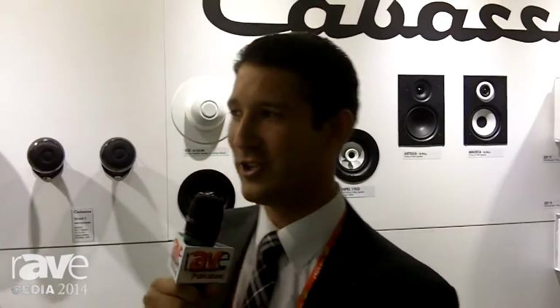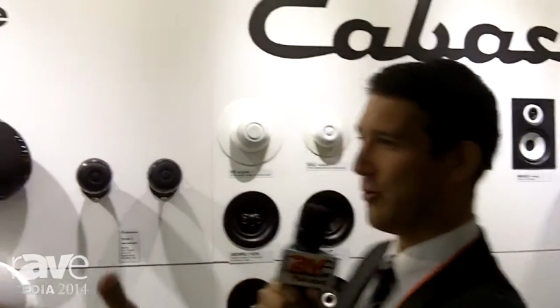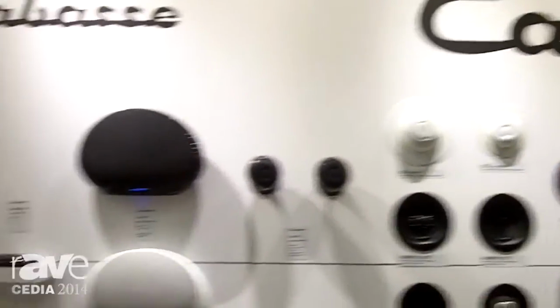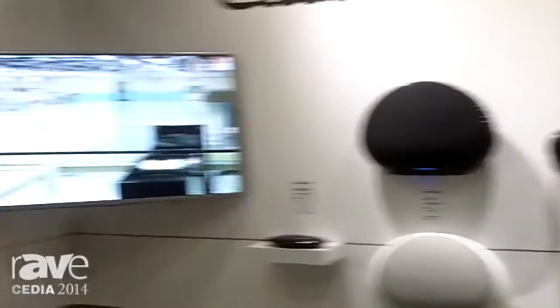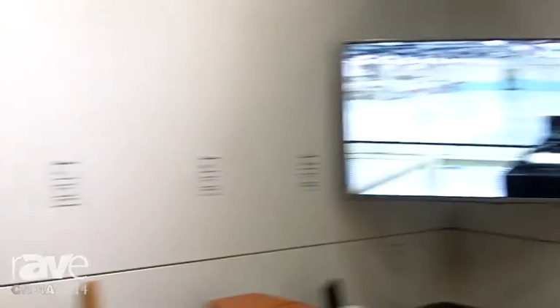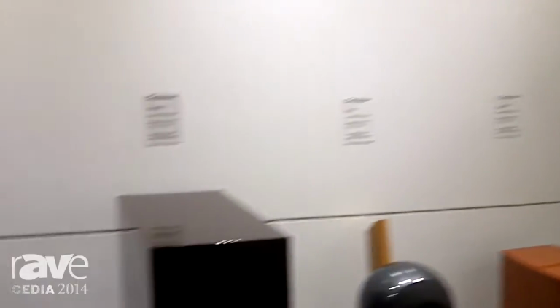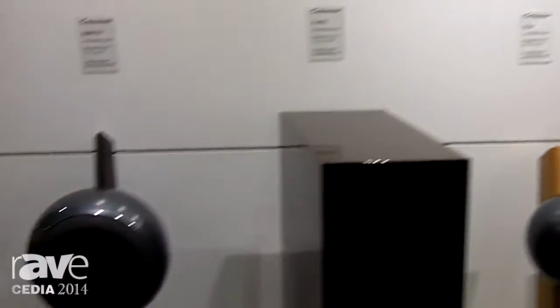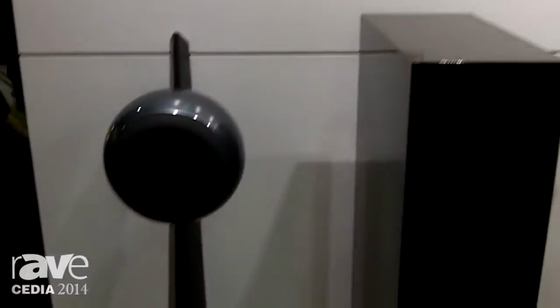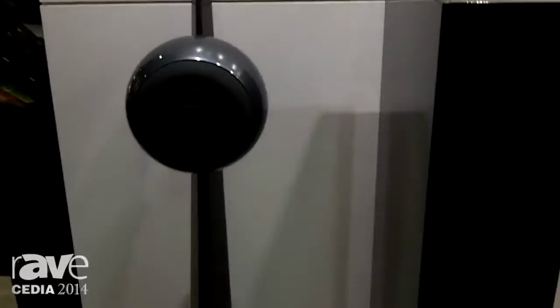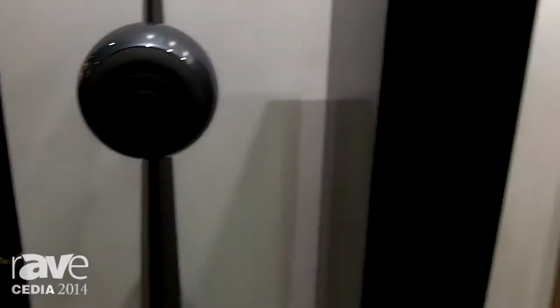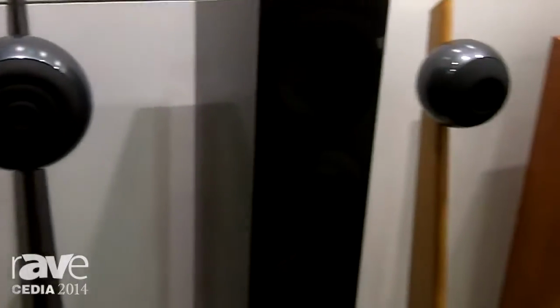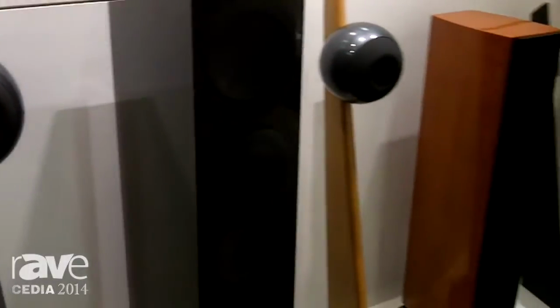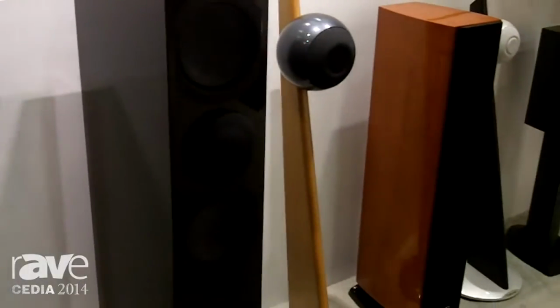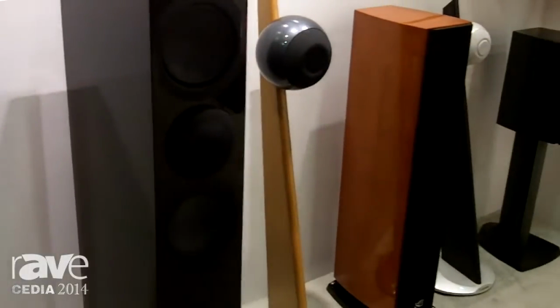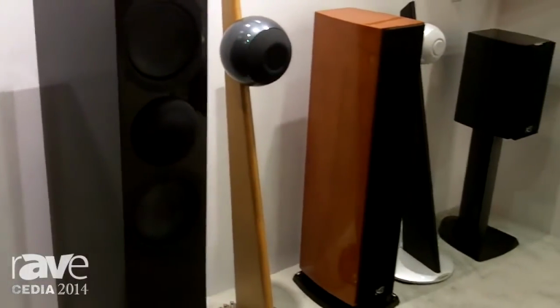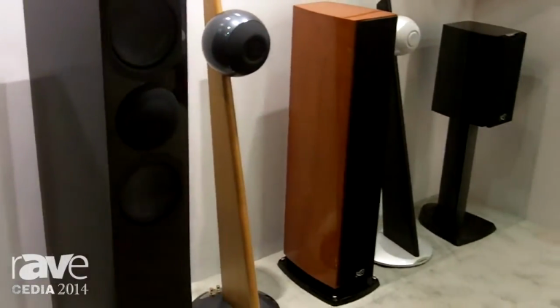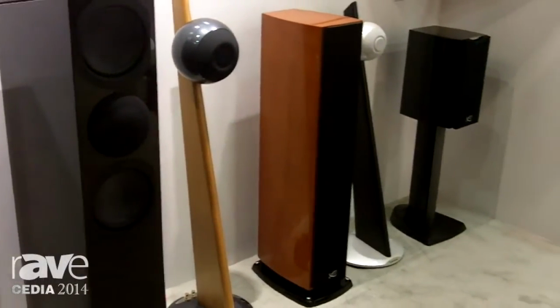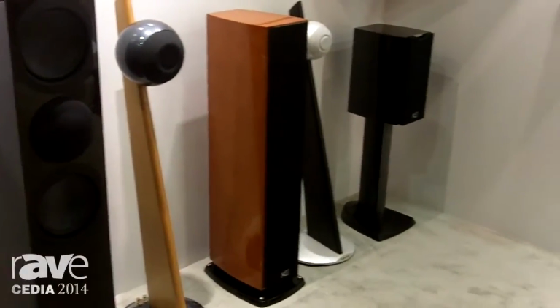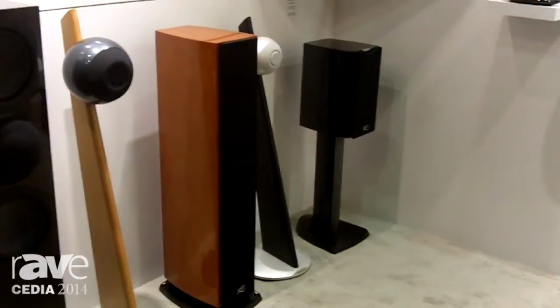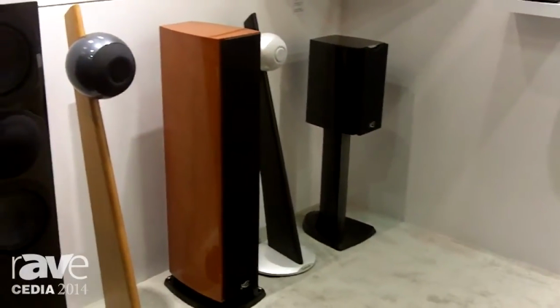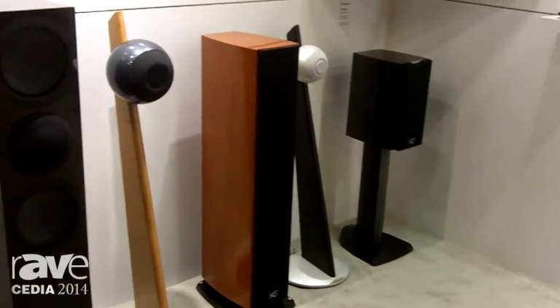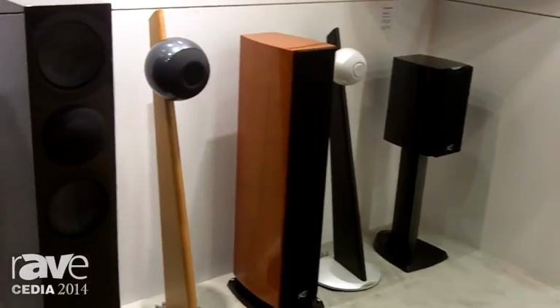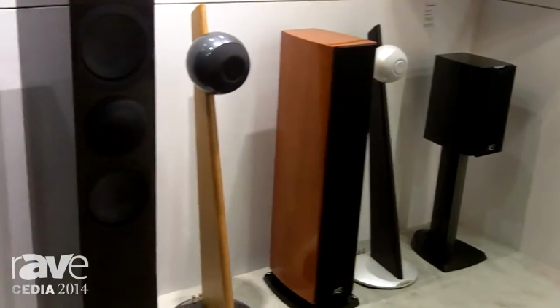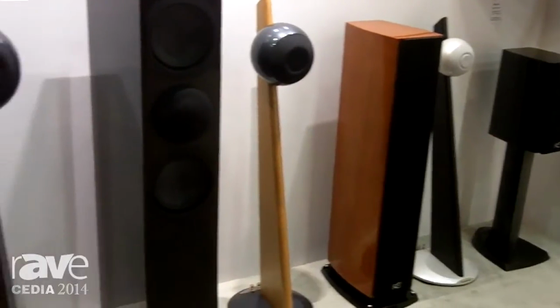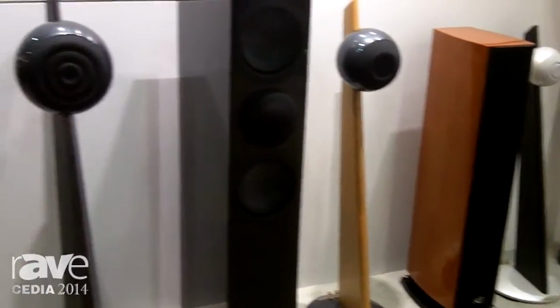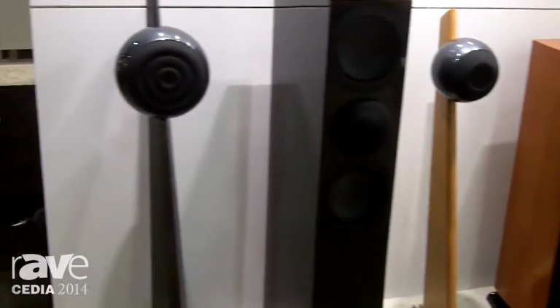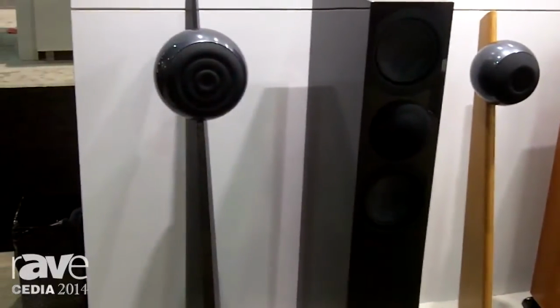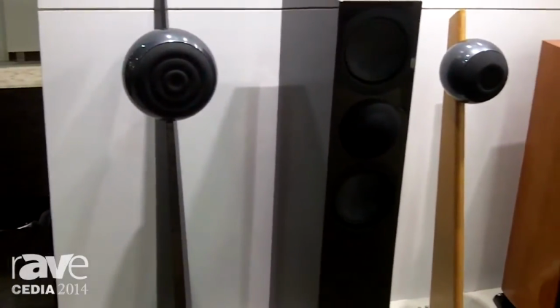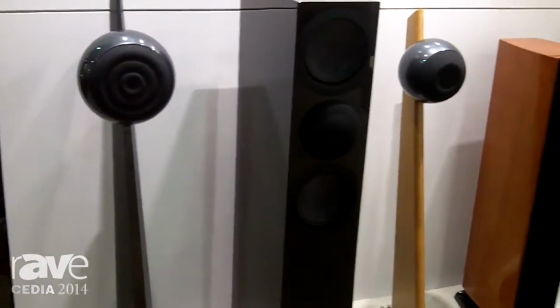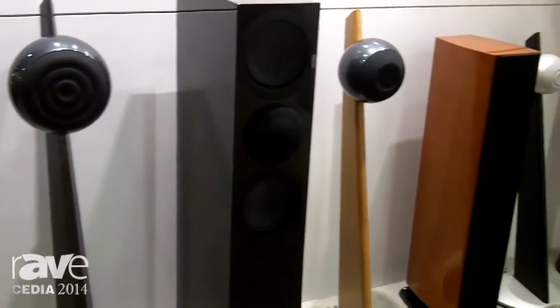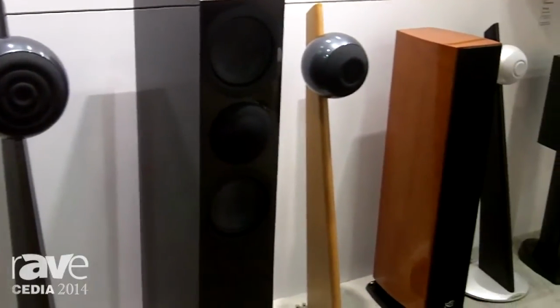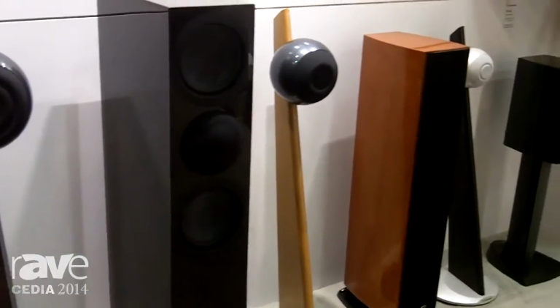We have here the entire range of Cabas loudspeakers, all using the brand's signature coaxial drivers — floor standers, live loudspeakers, and also an entire set of custom installed solutions.